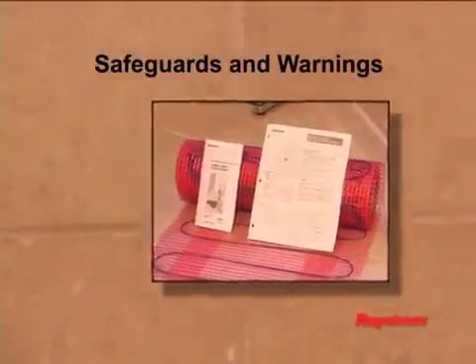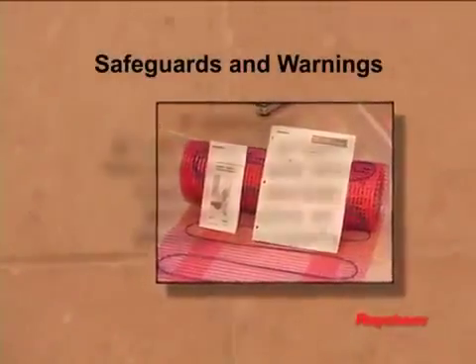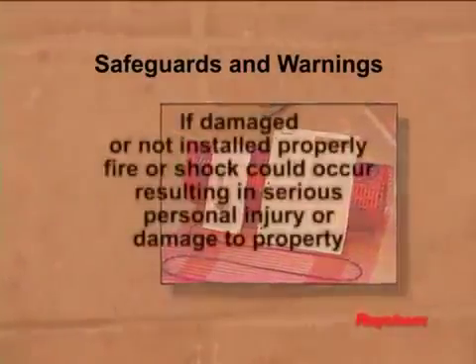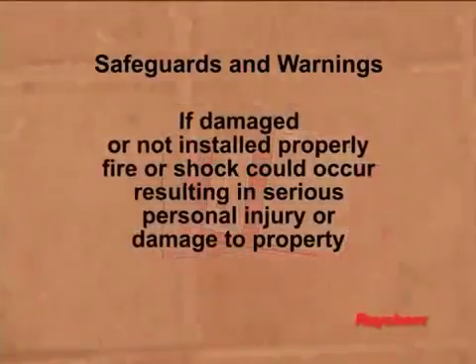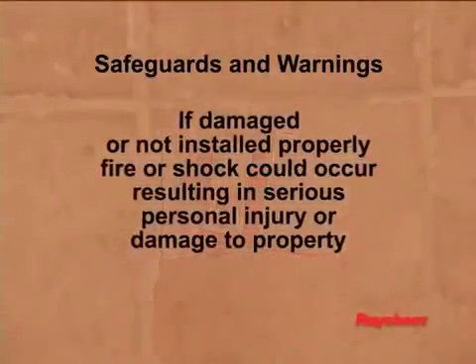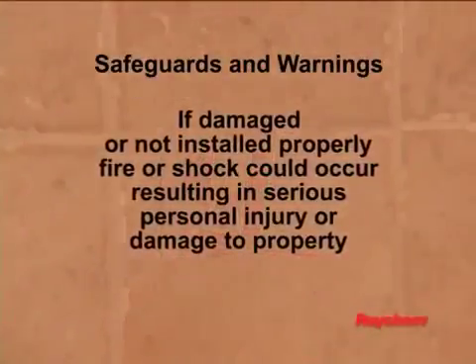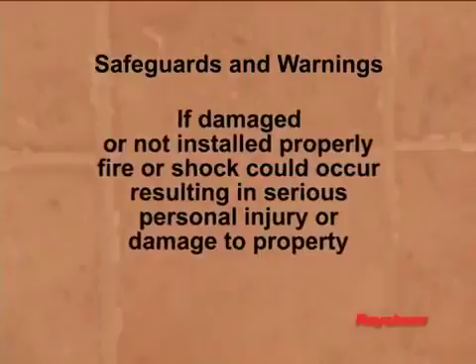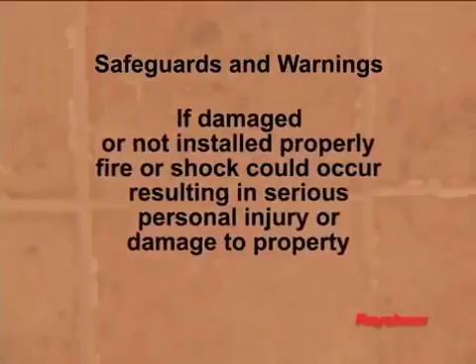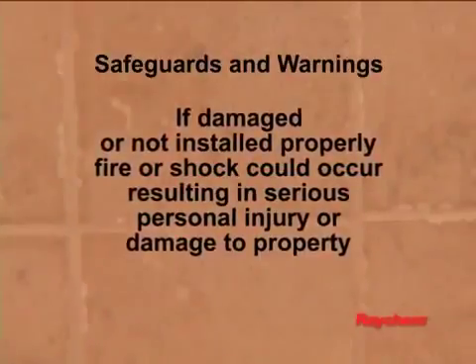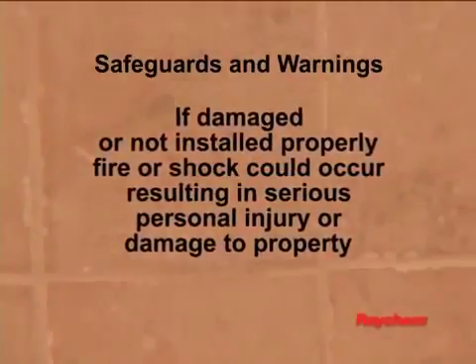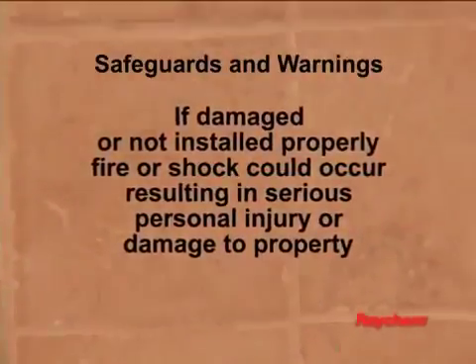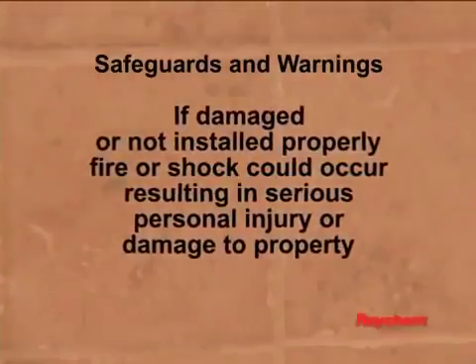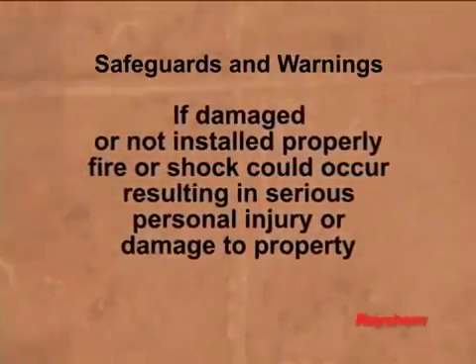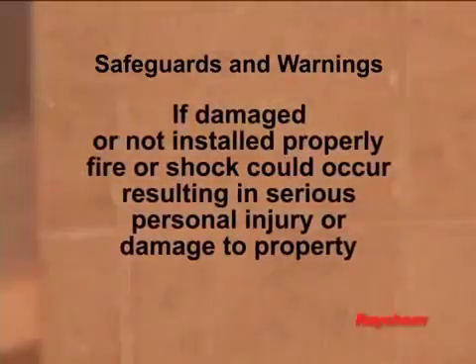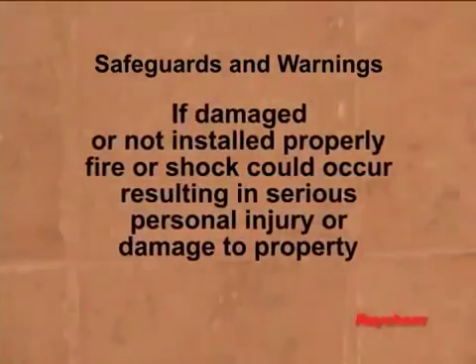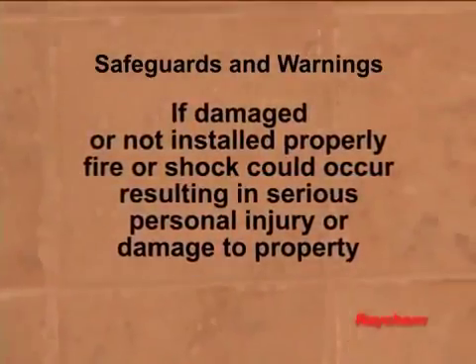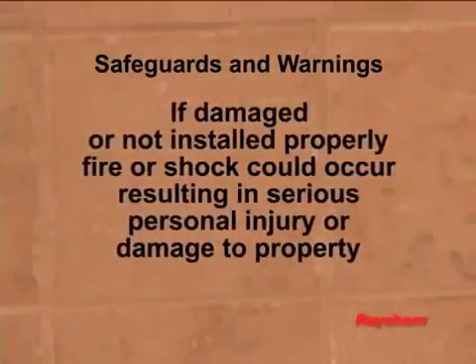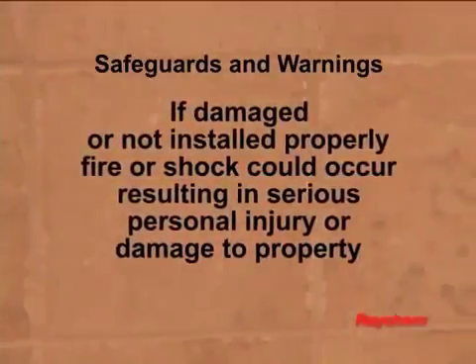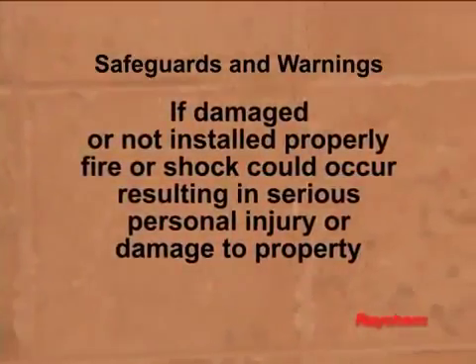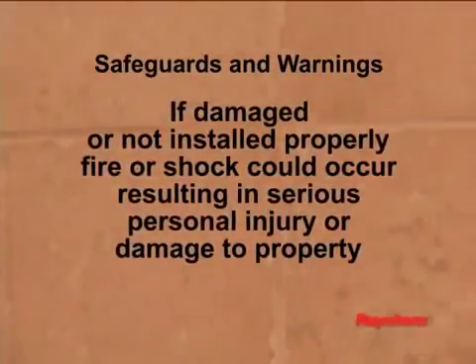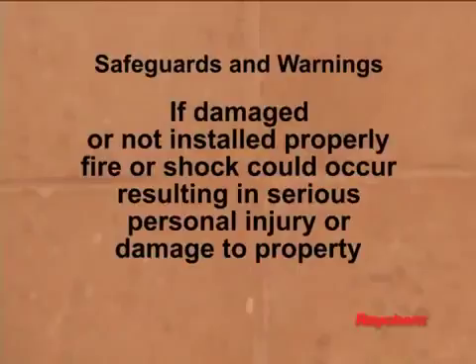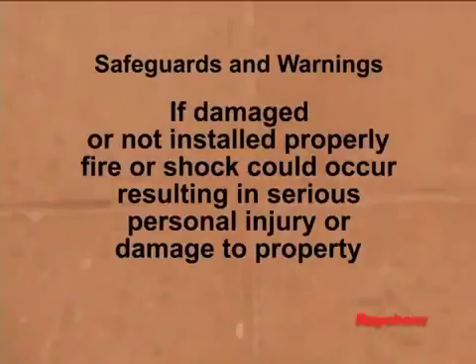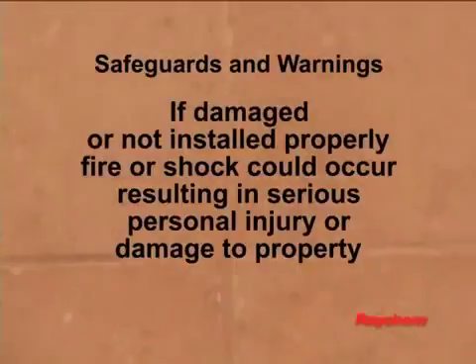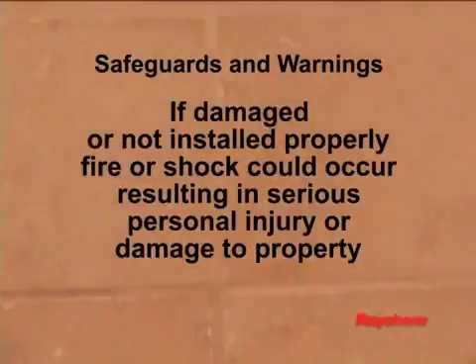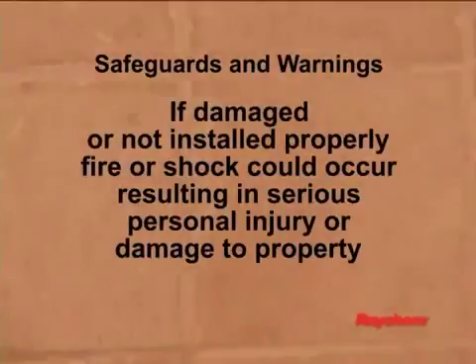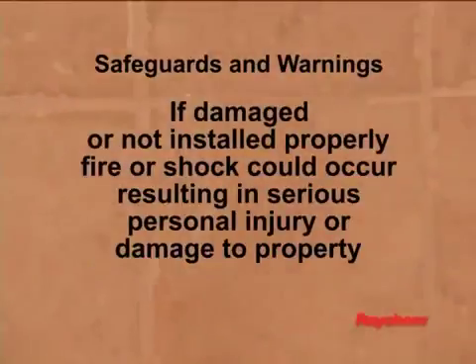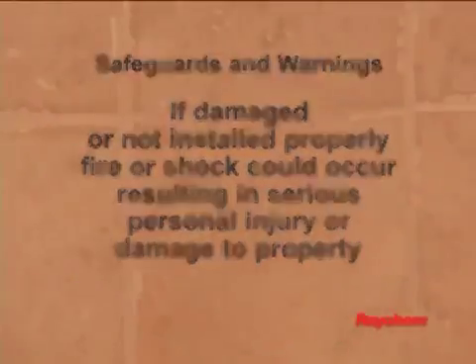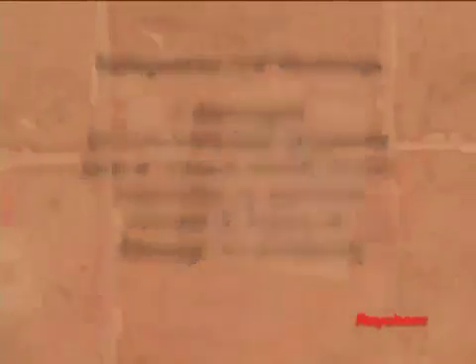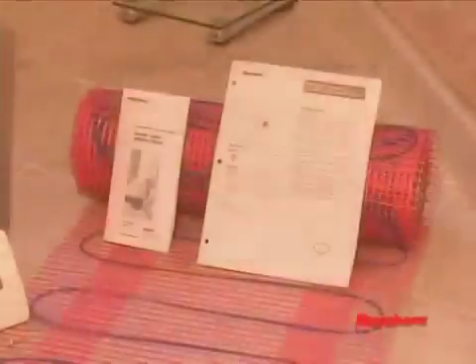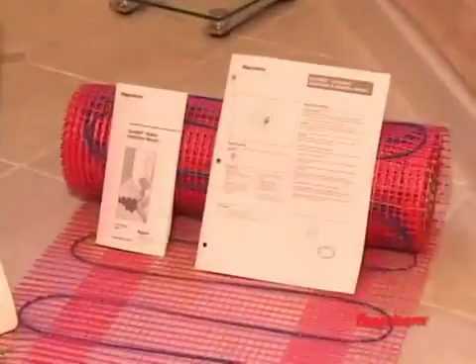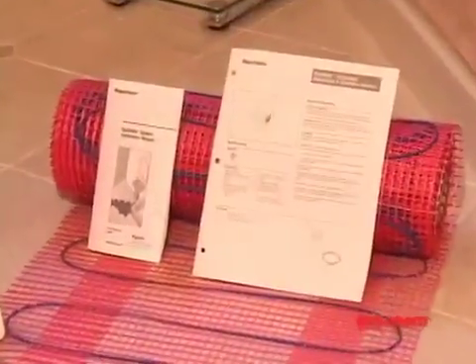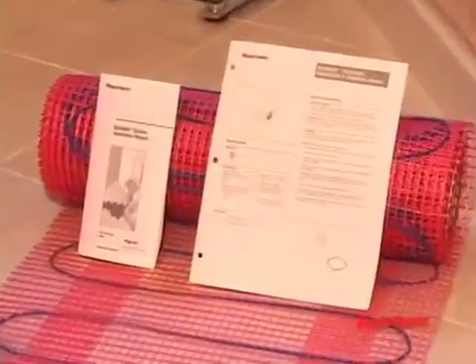If the QuickNet mat is damaged or not installed properly, fire or shock could occur, resulting in serious personal injury or damage to property. Follow these warnings and instructions.